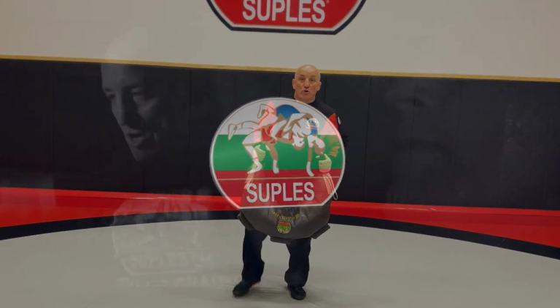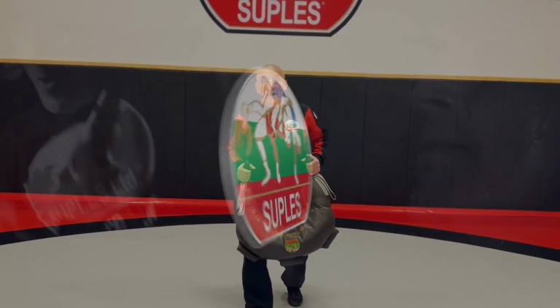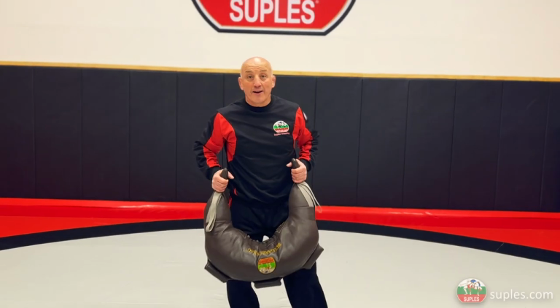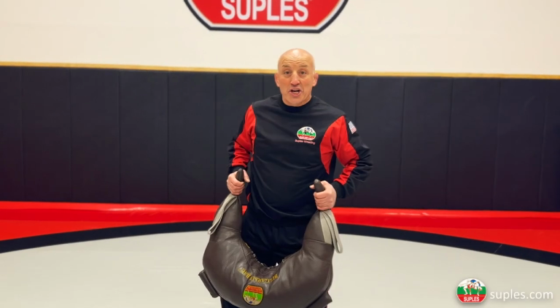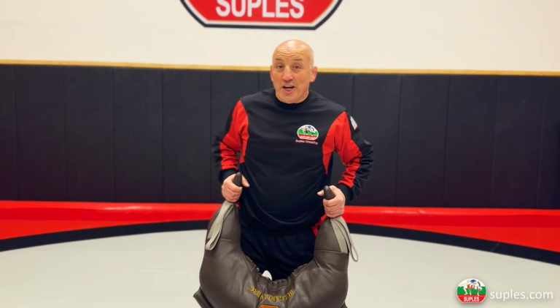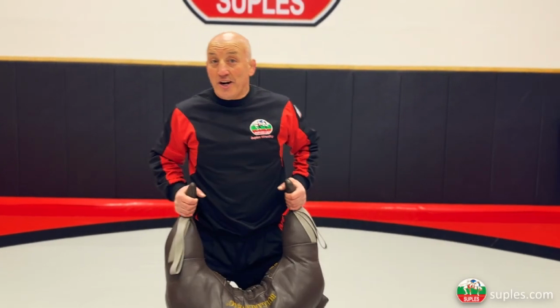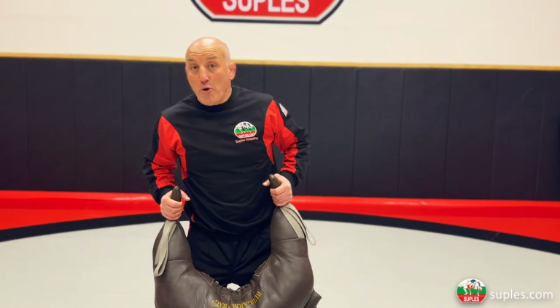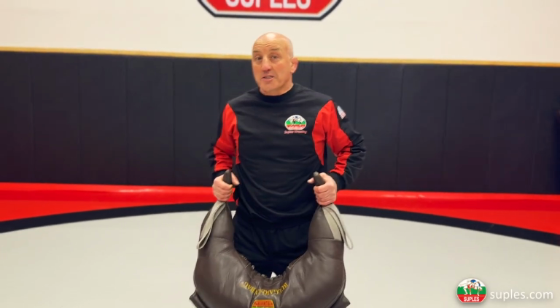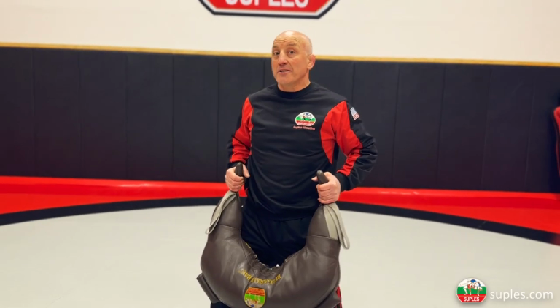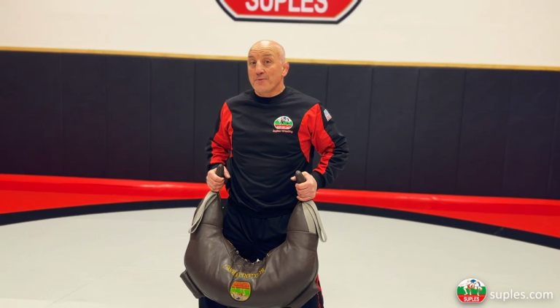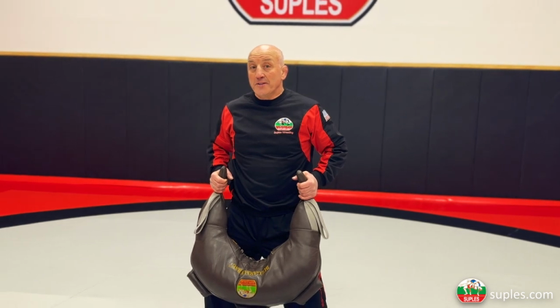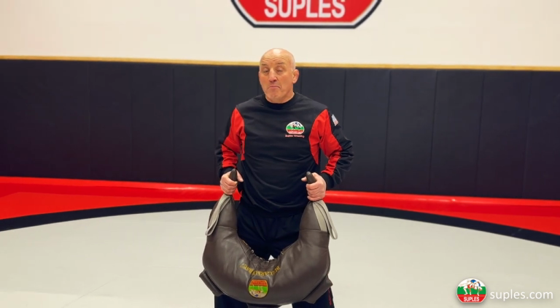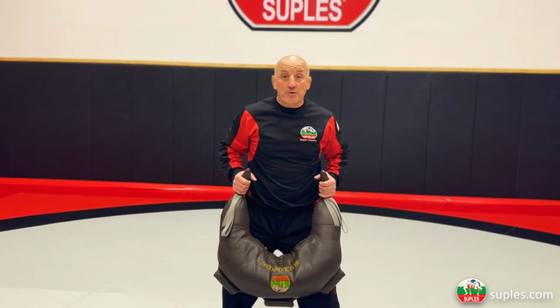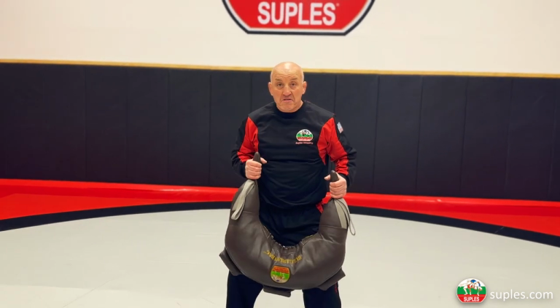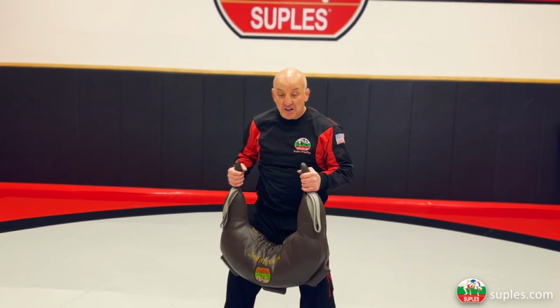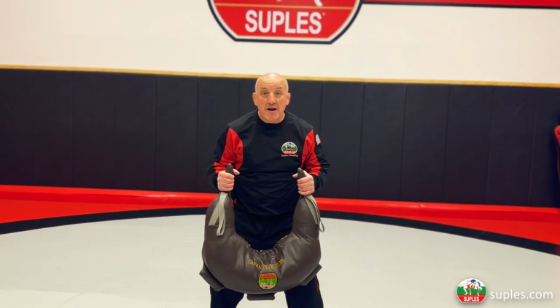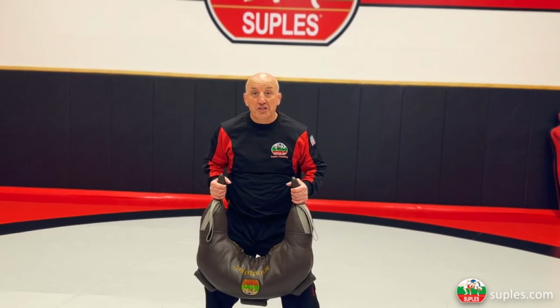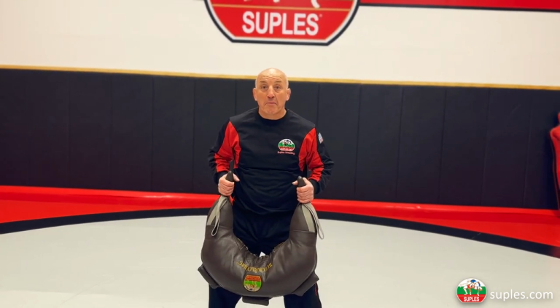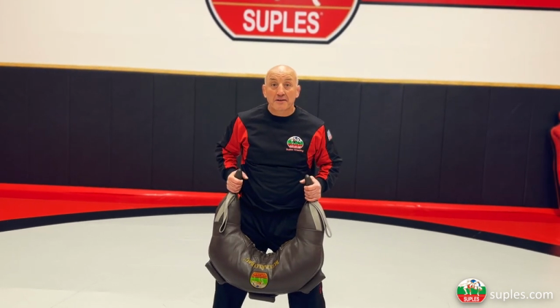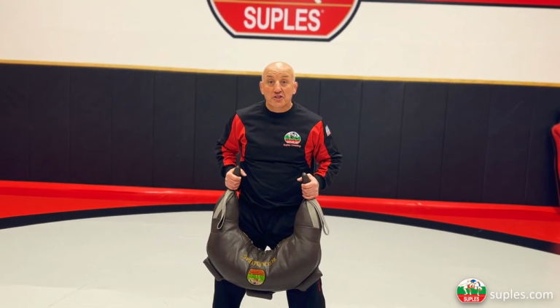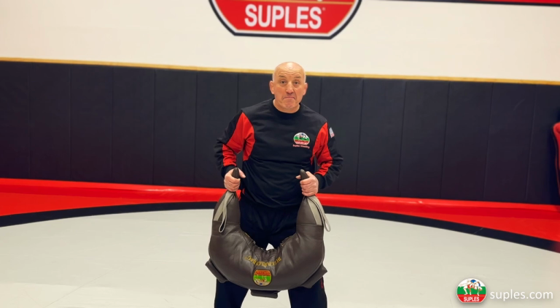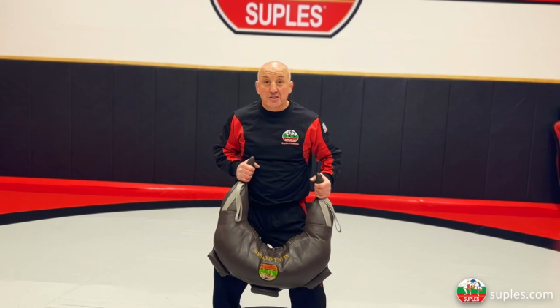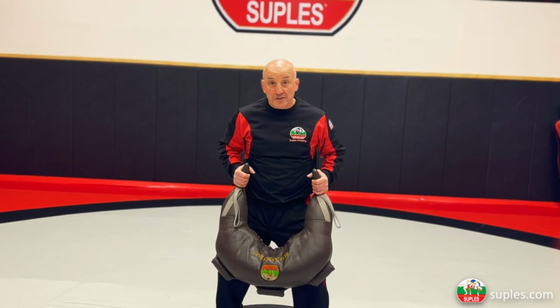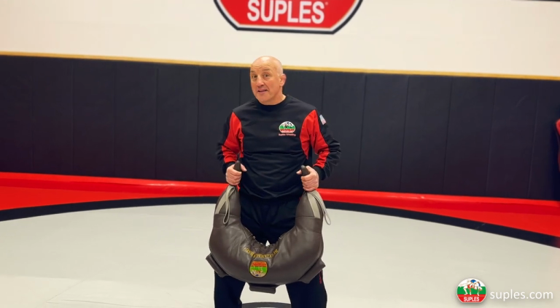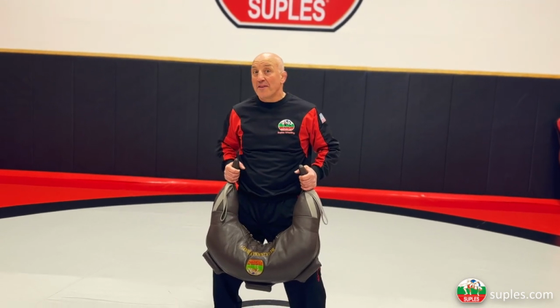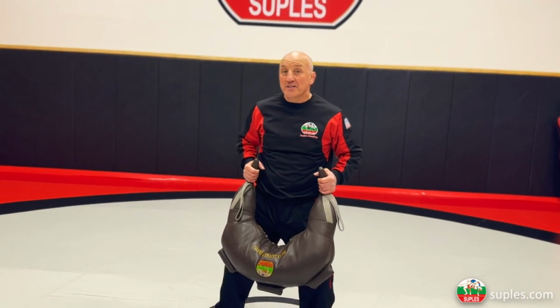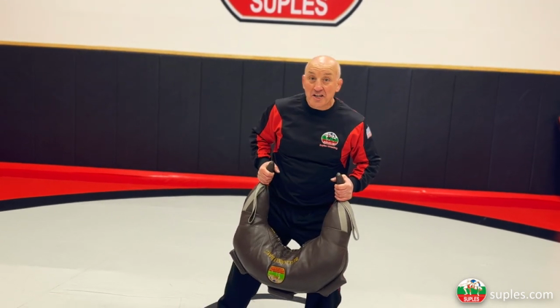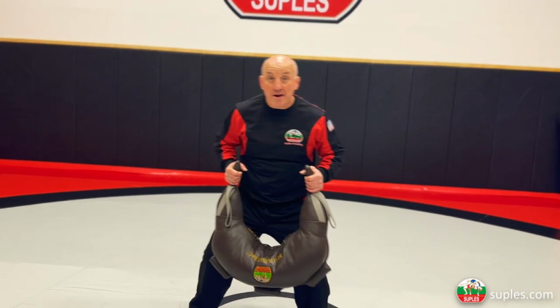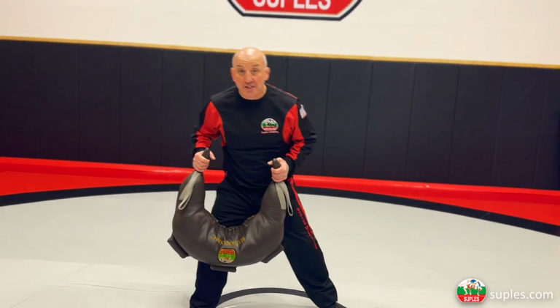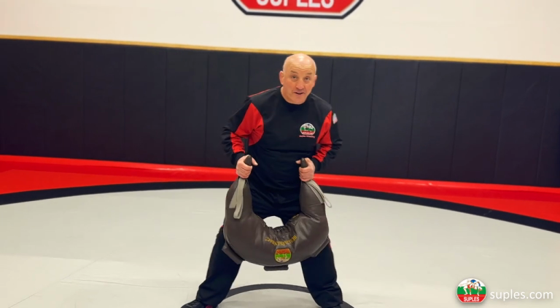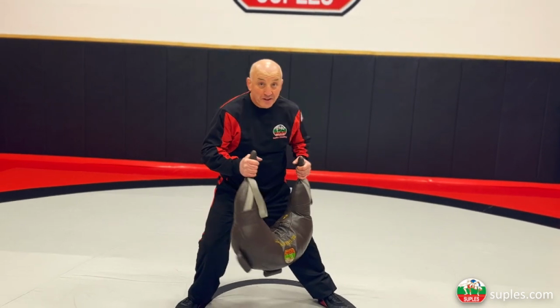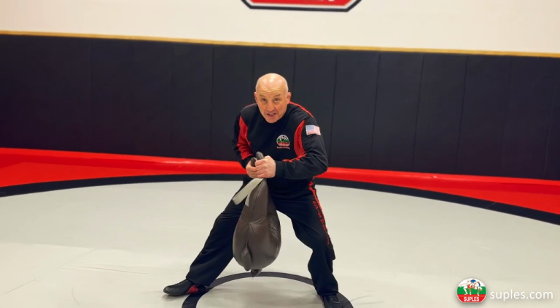Good morning! Here are two exercises that will make you a cement mixer on the mat. Do you understand what that means? A cement mixer — like this.